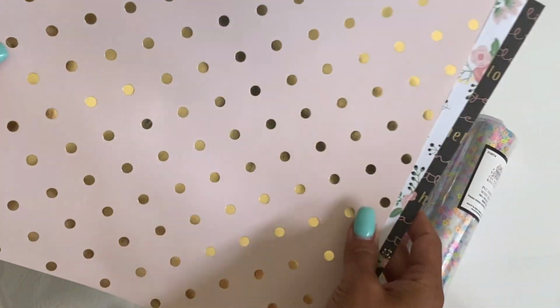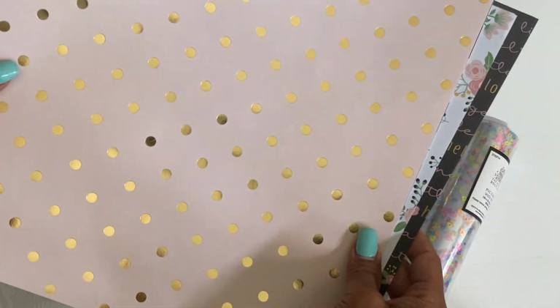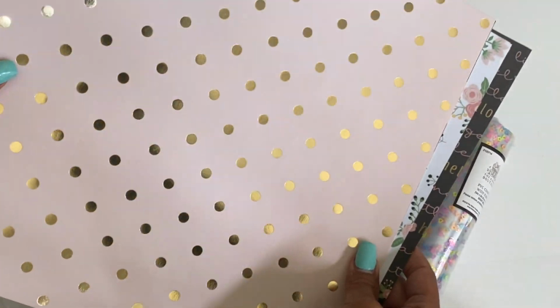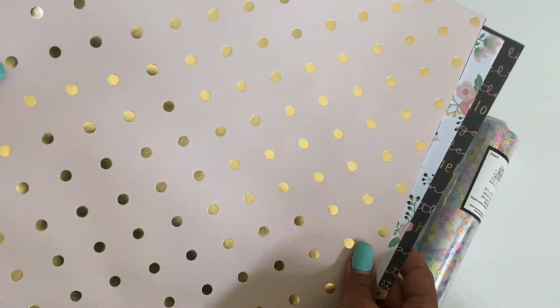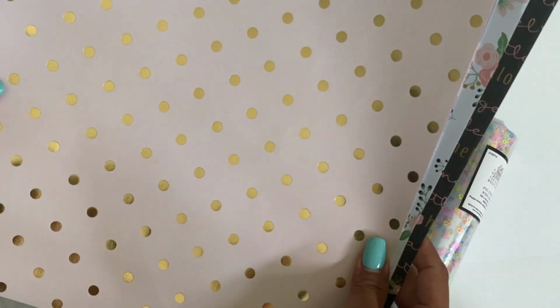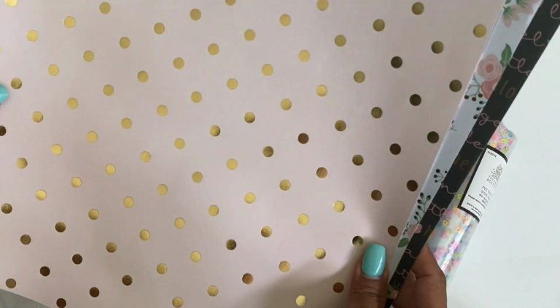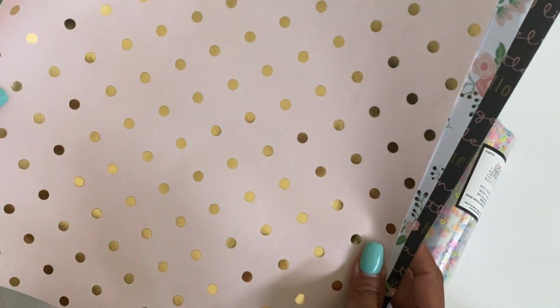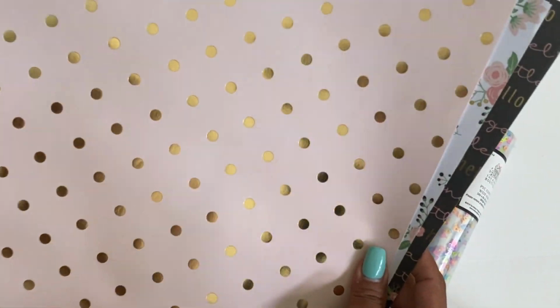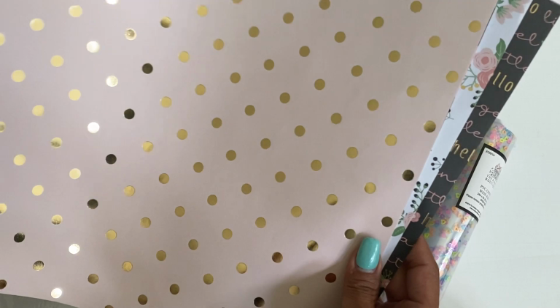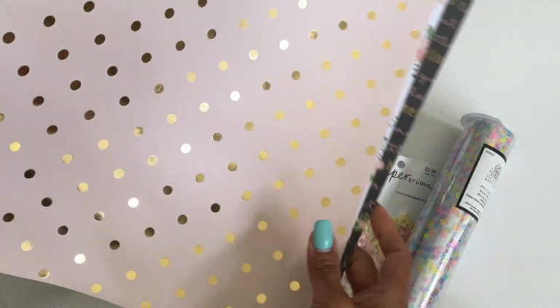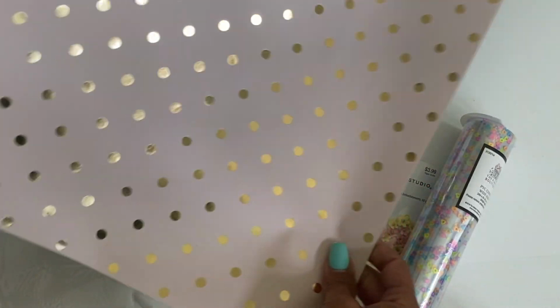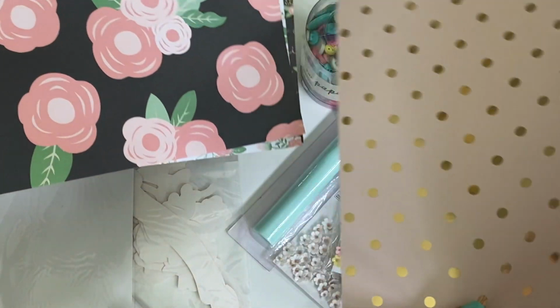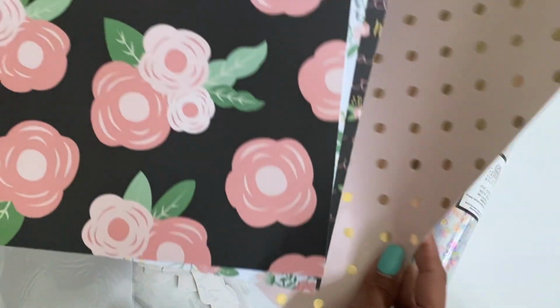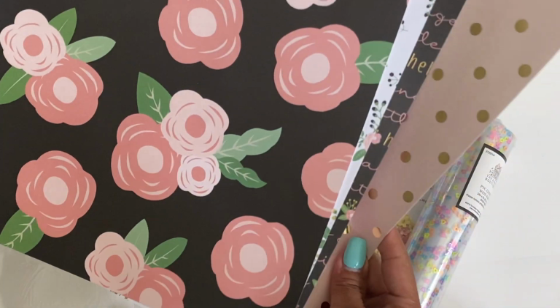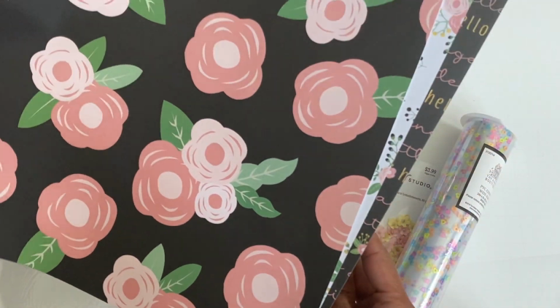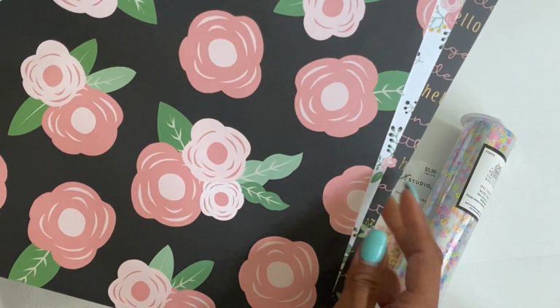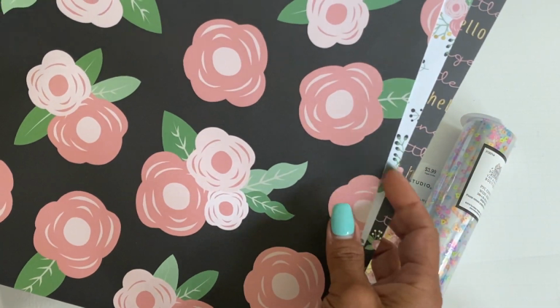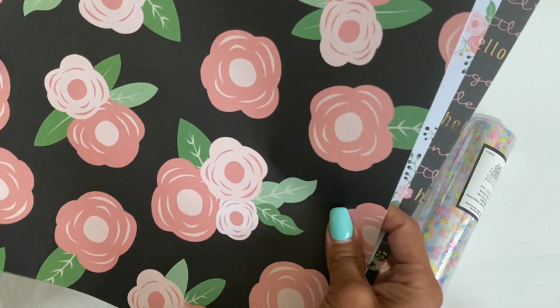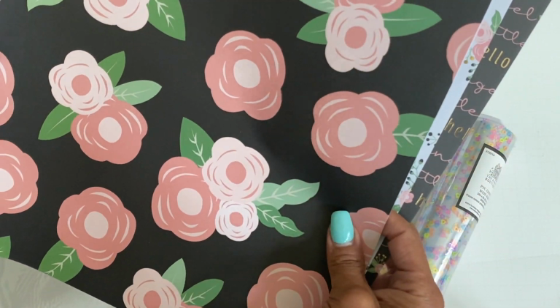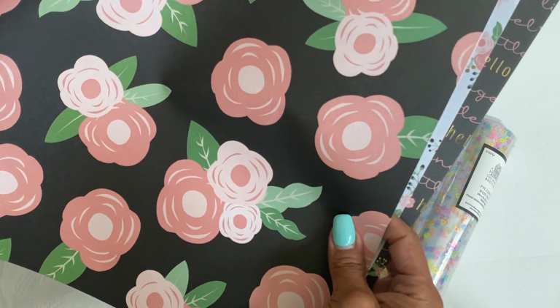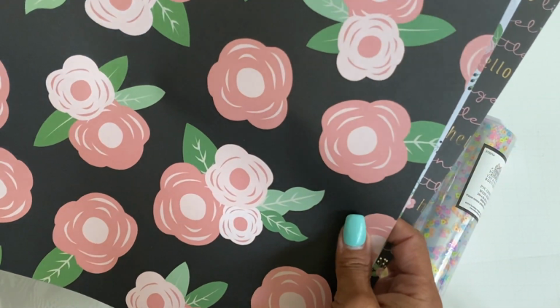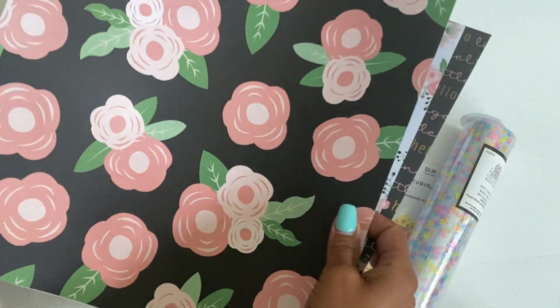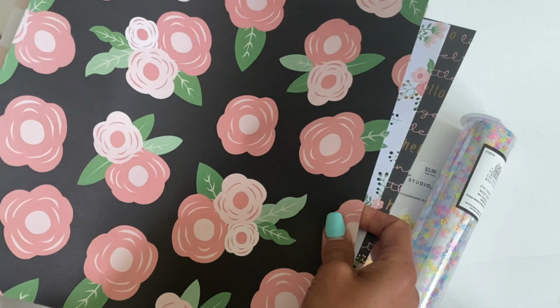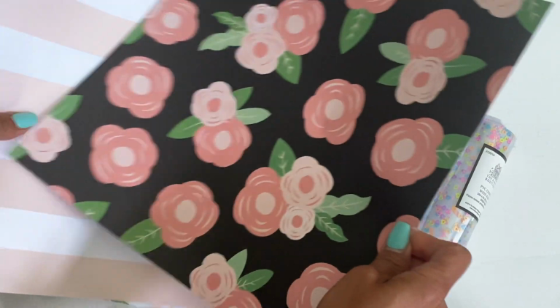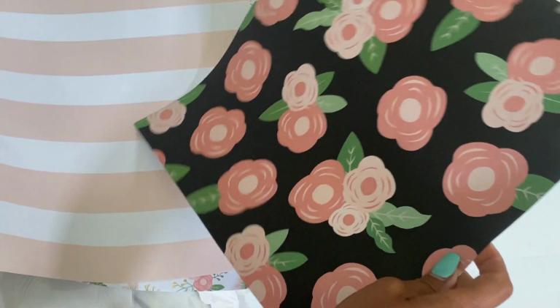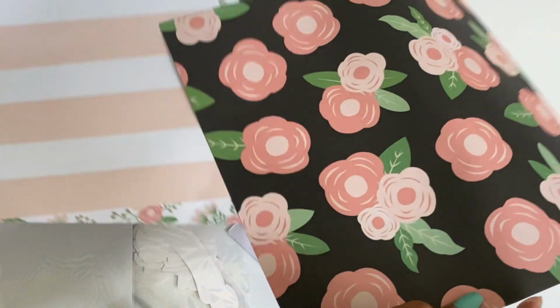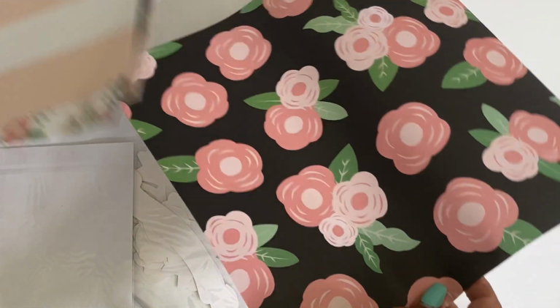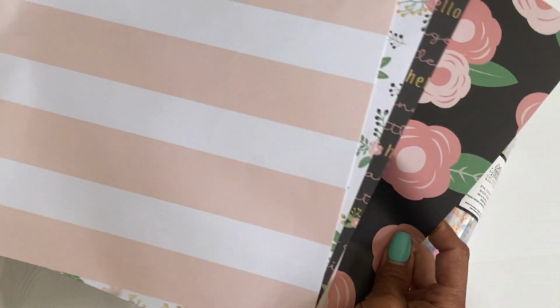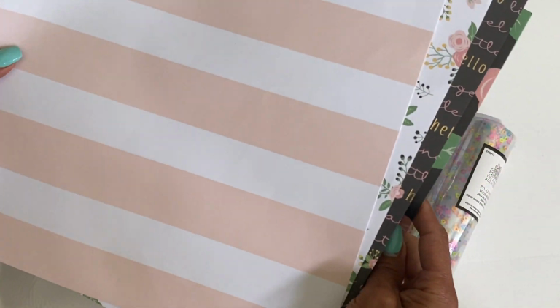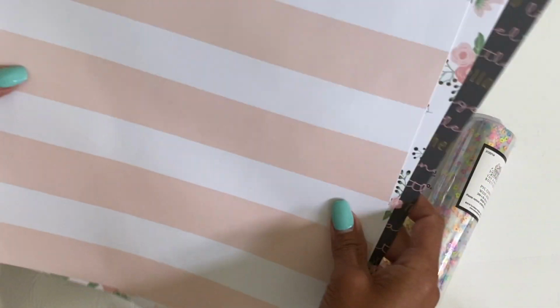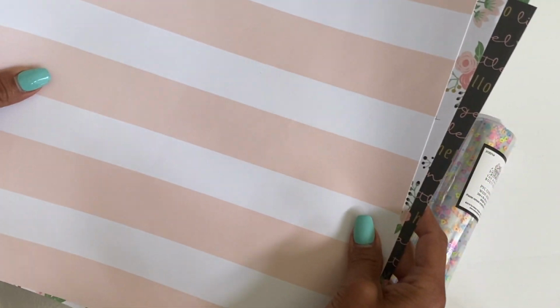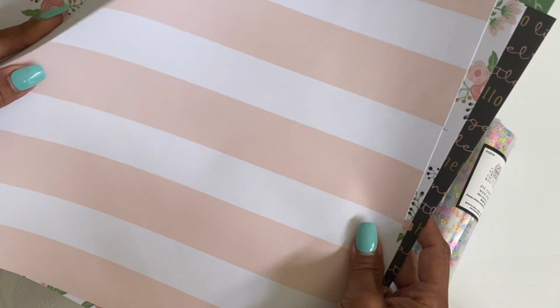And then you get the polka dot which is really, really pretty, and then you get a floral which is dark, and then you get this page right here which is a stripe.